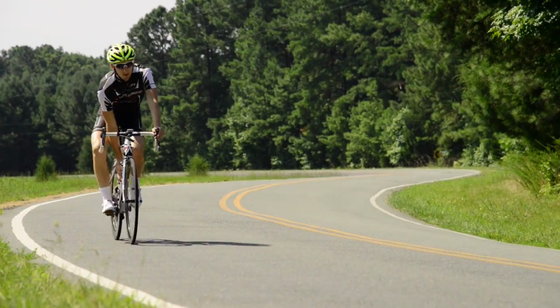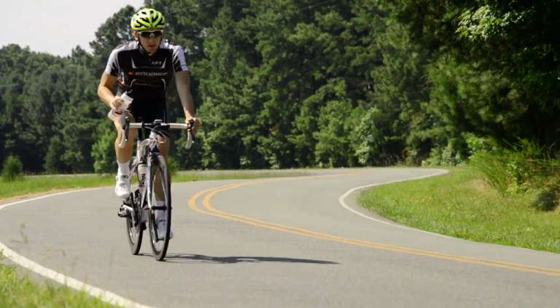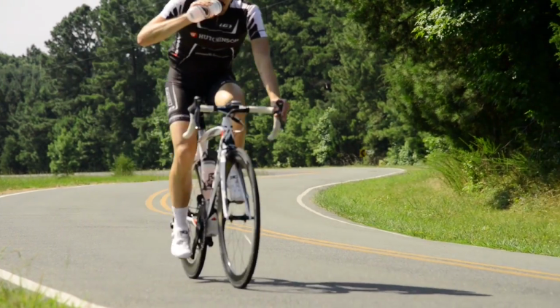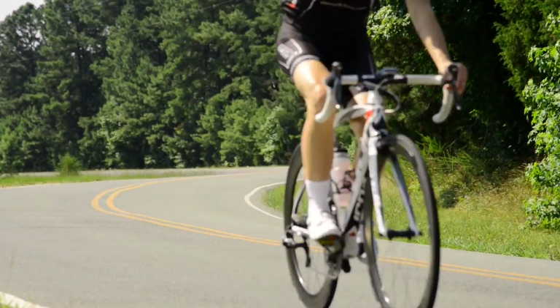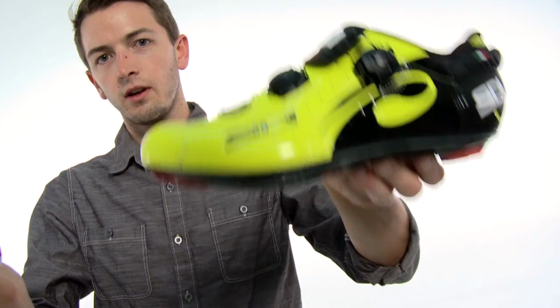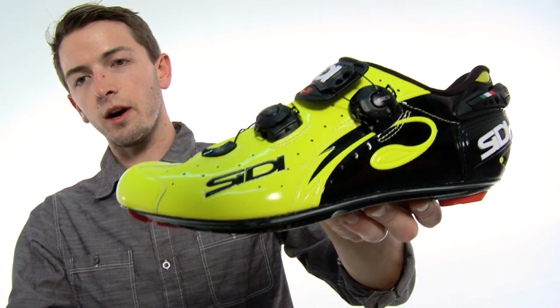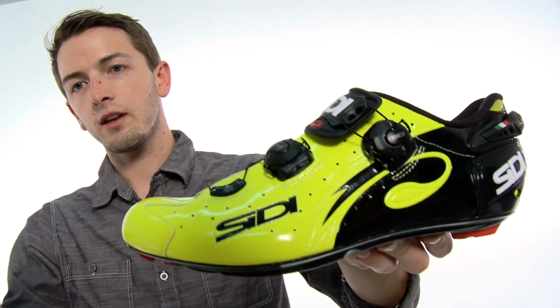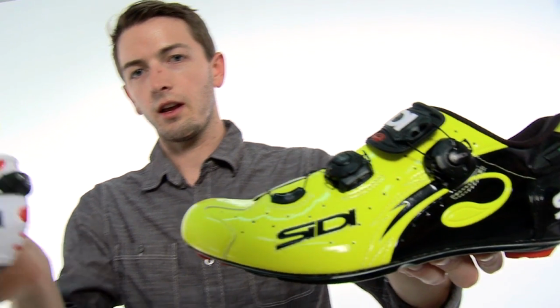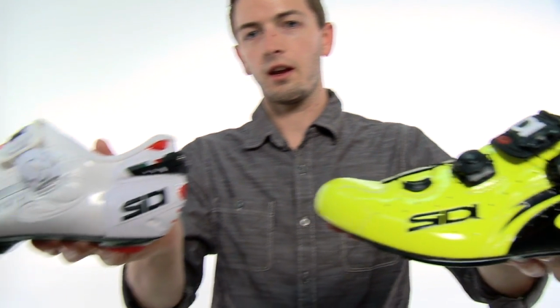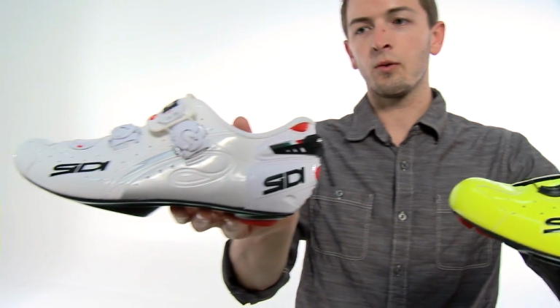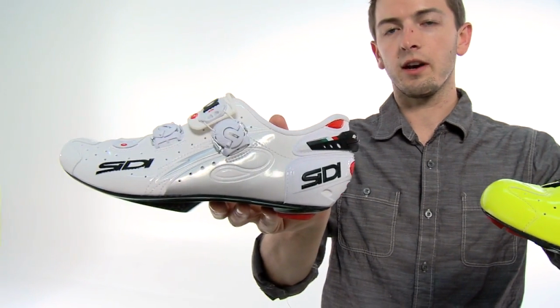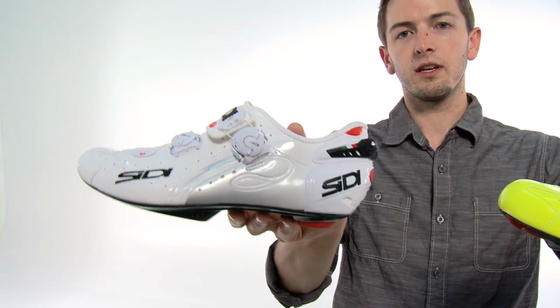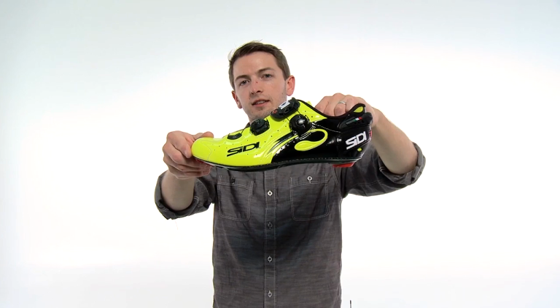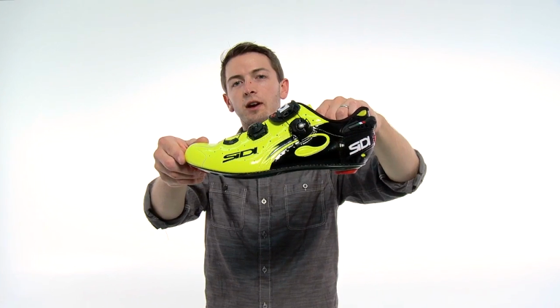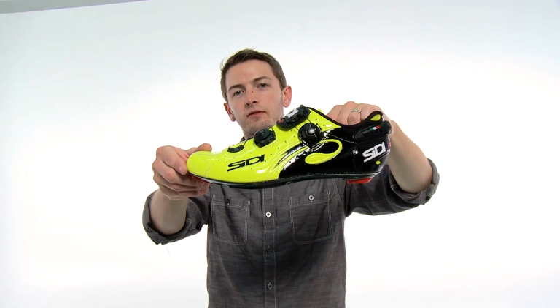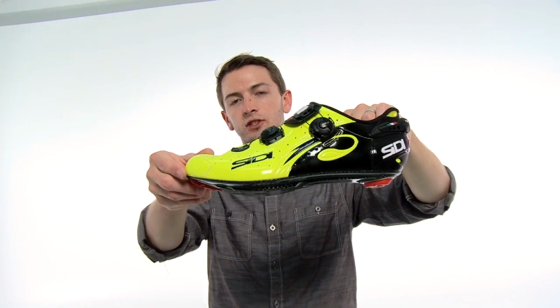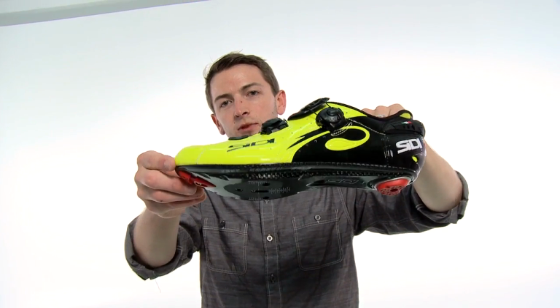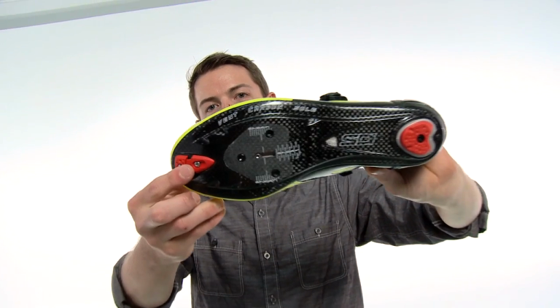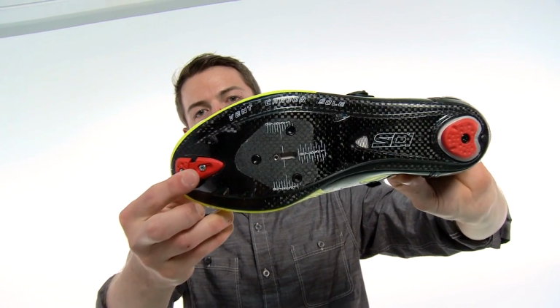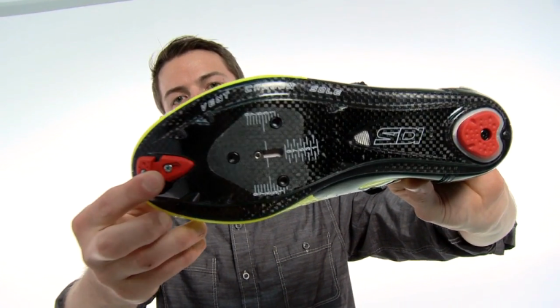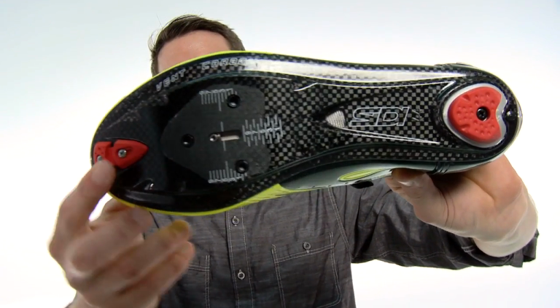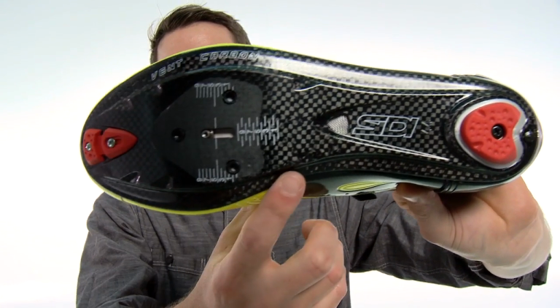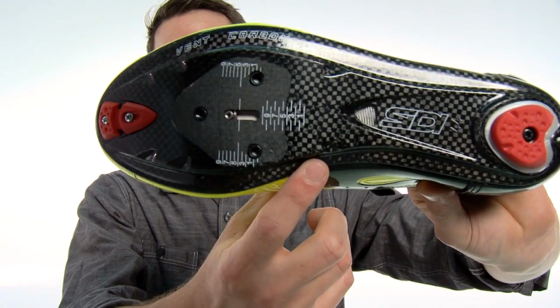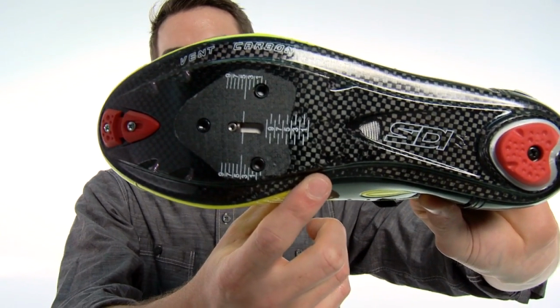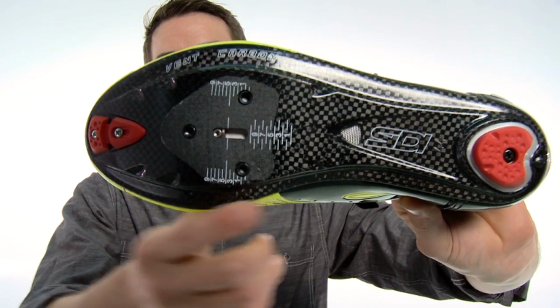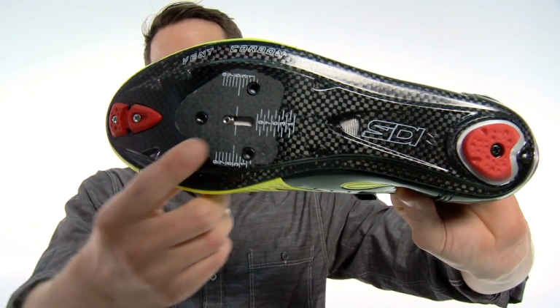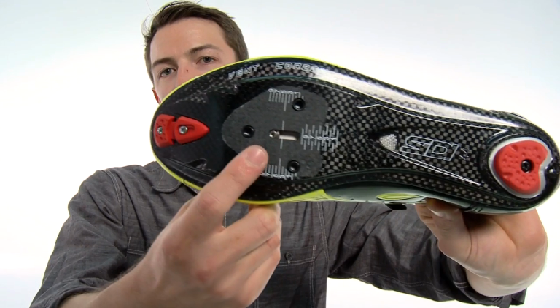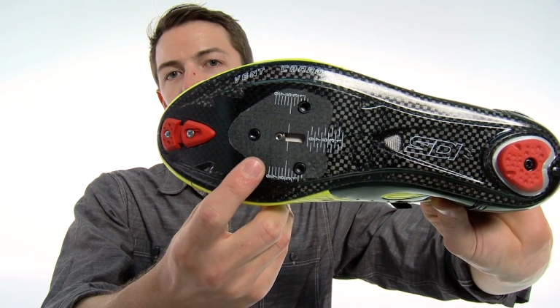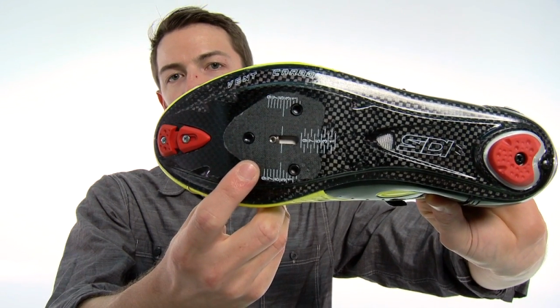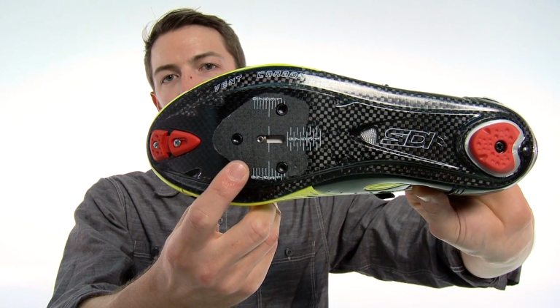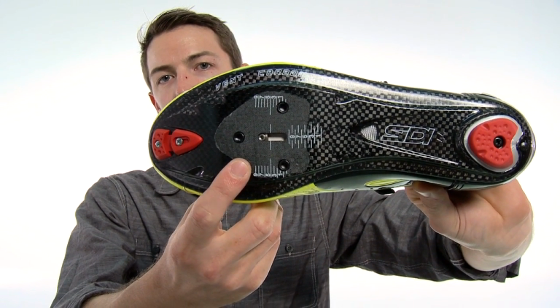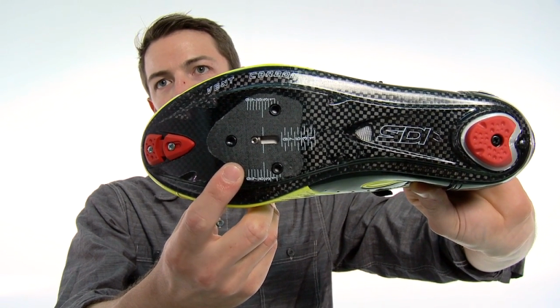The CD Wire comes in two models: the Wire Vent and the Wire SP. The CD Wire Vent features an adjustable air vent in the forefoot as well as air channels in the midfoot and the typical 3-bolt cleat pattern.